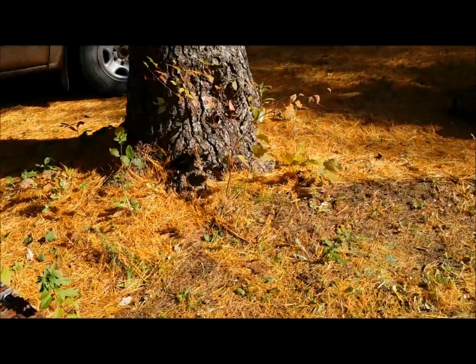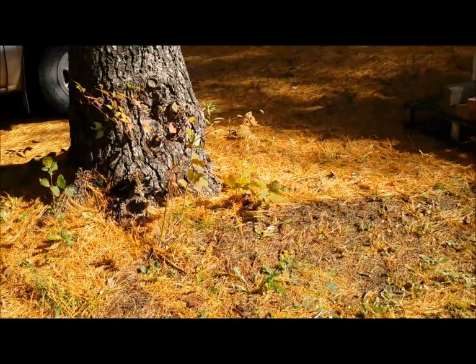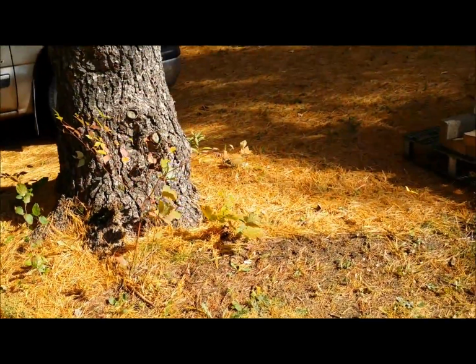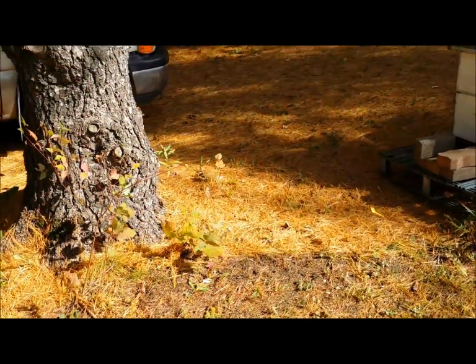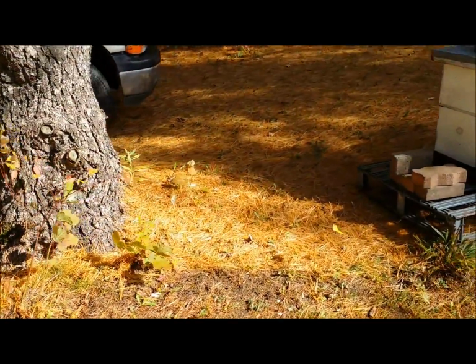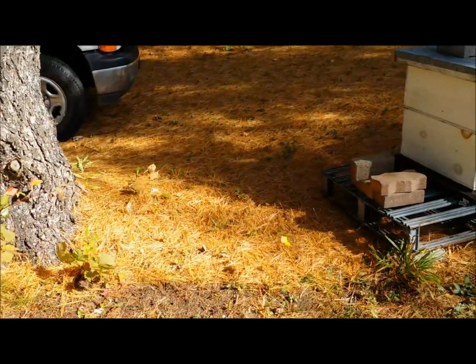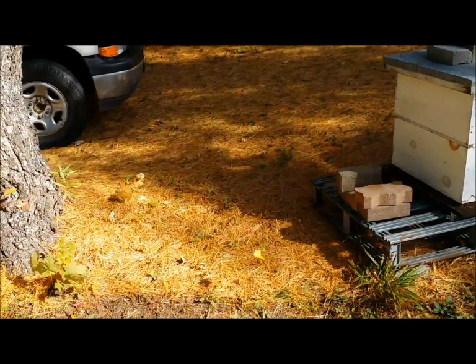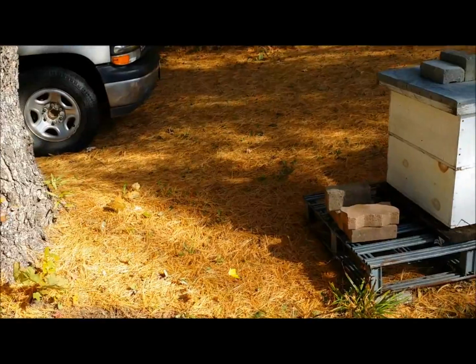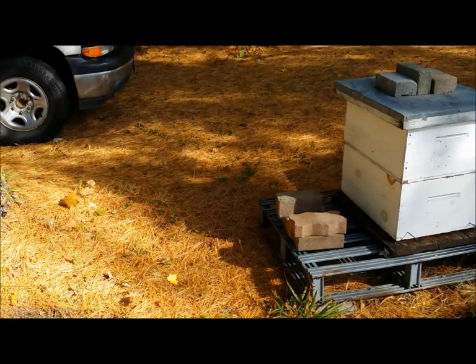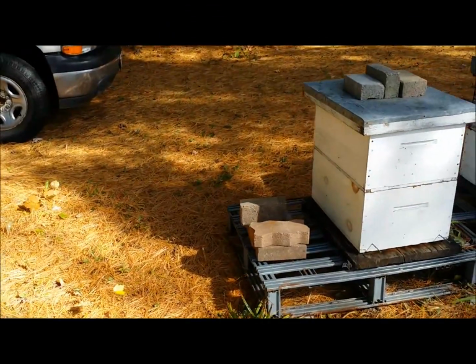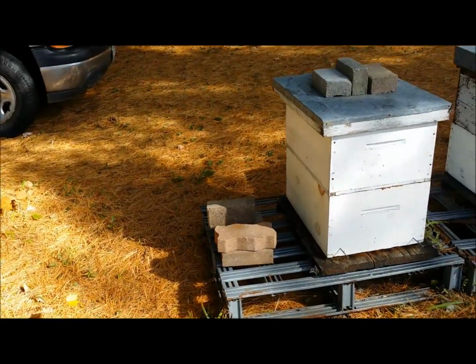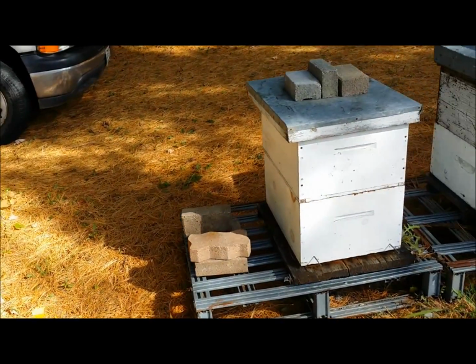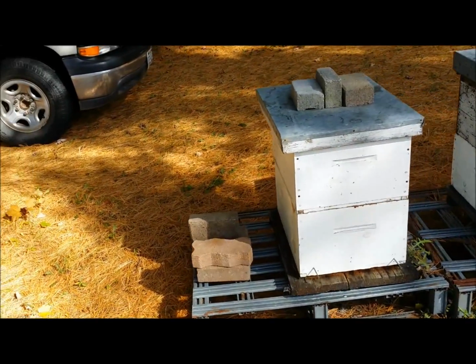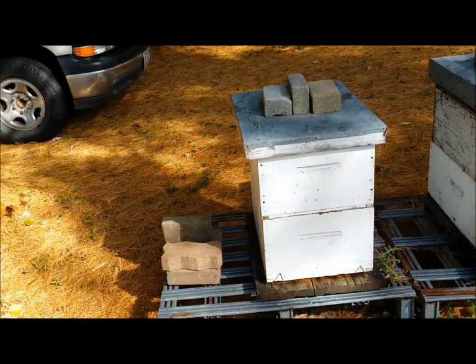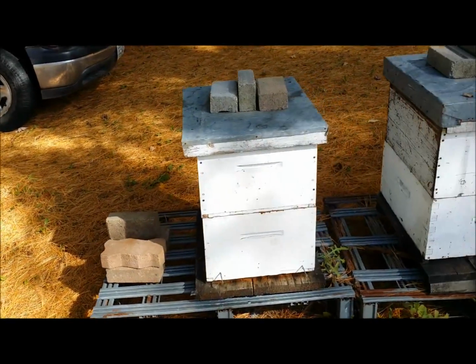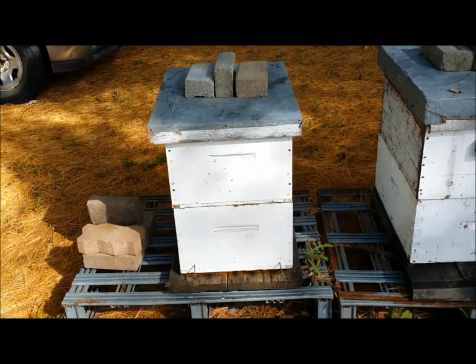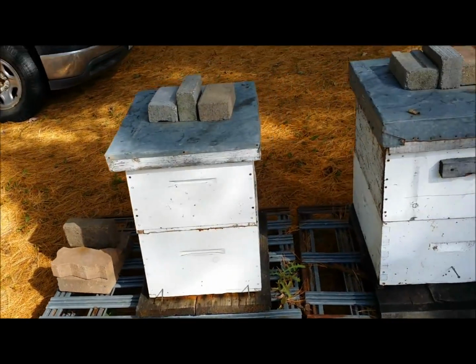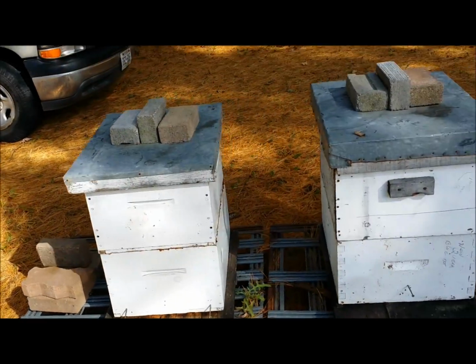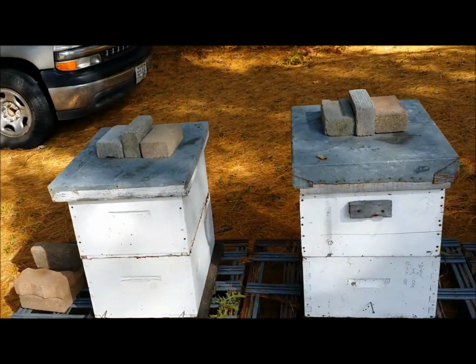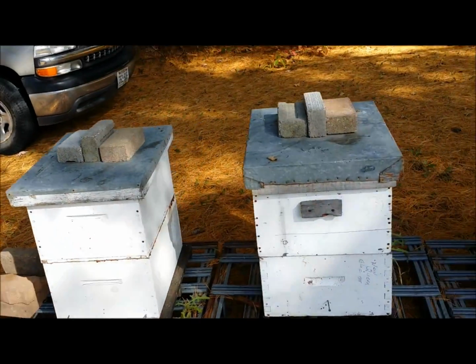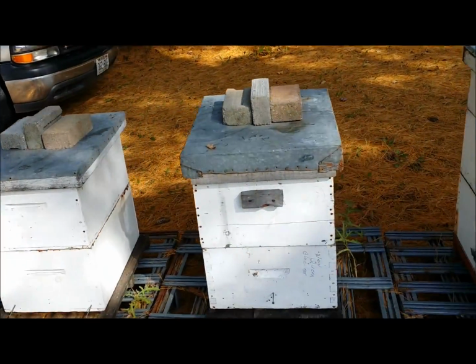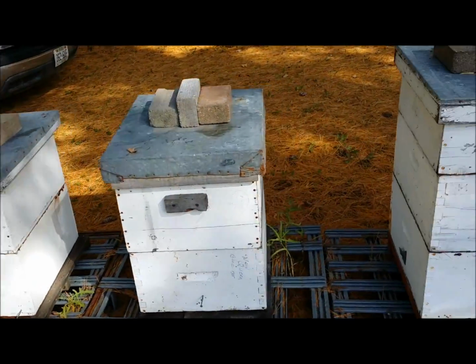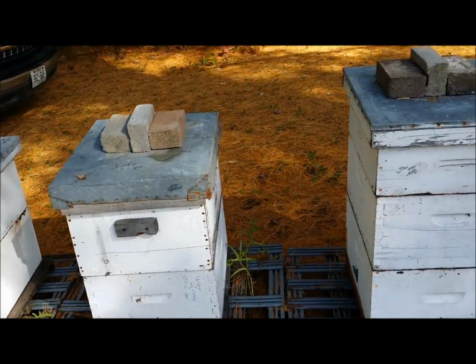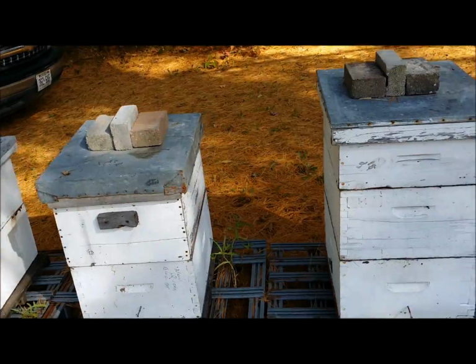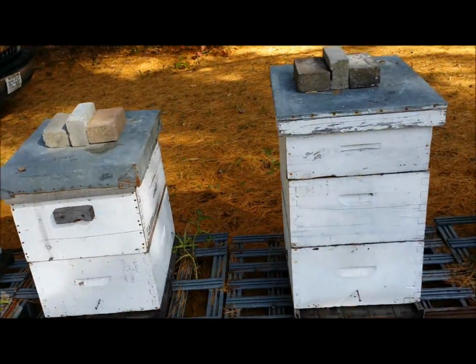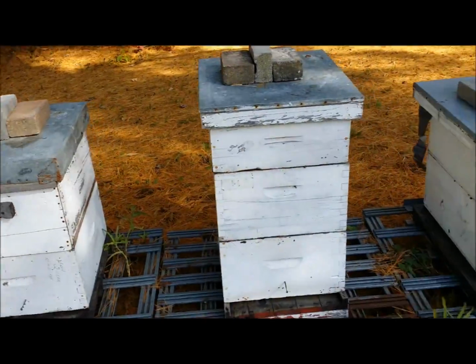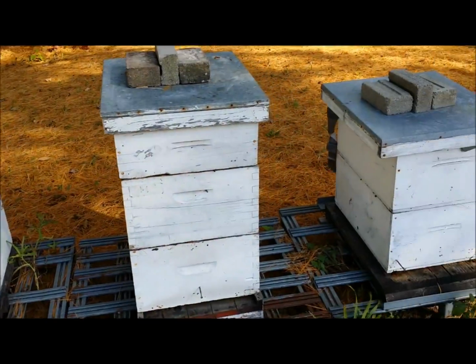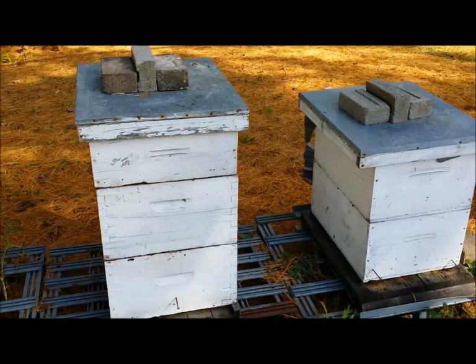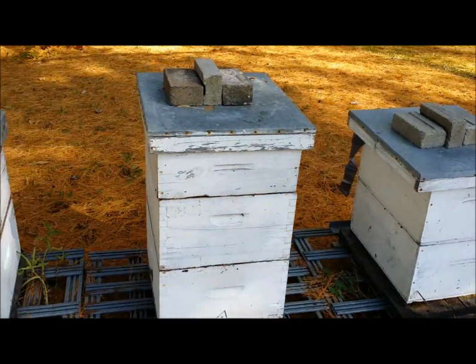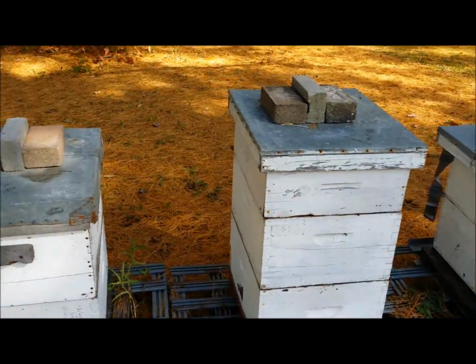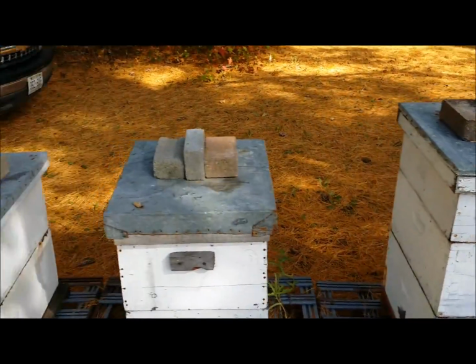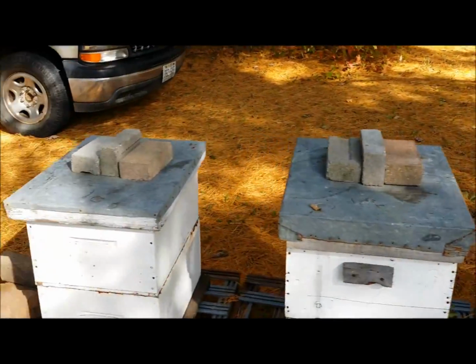We'll go through installing the feeder tray in one of the colonies so that you can see what we're doing.